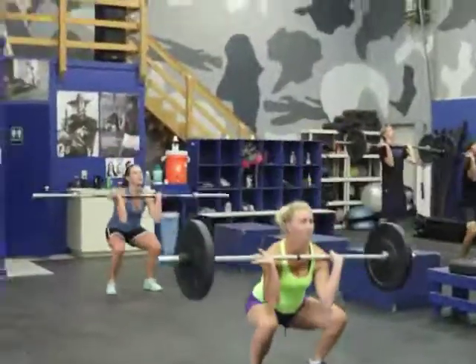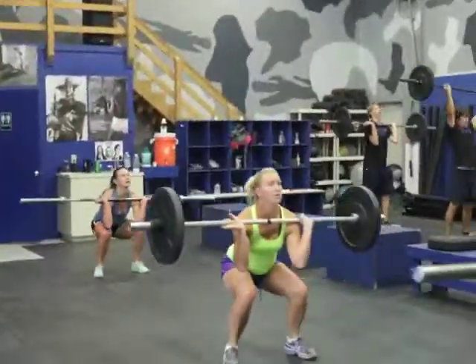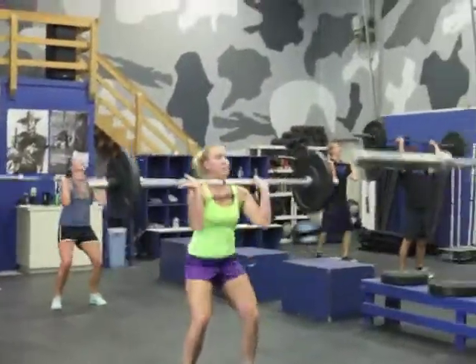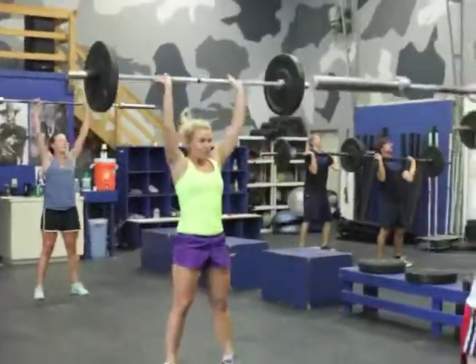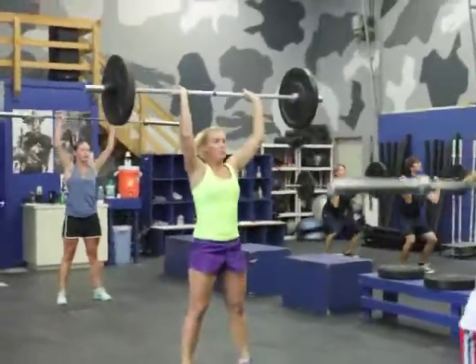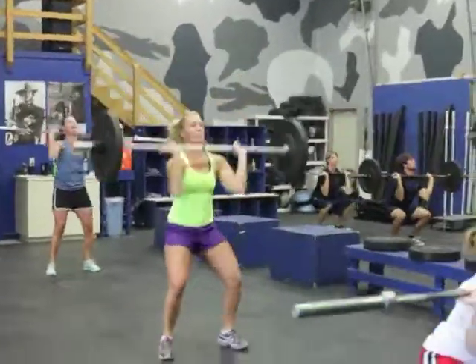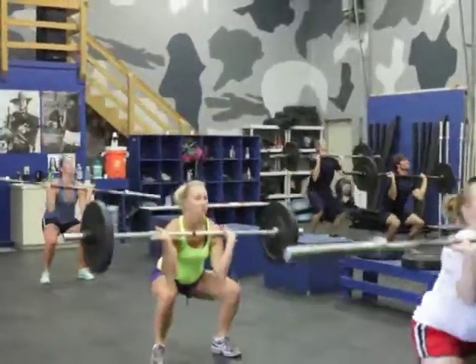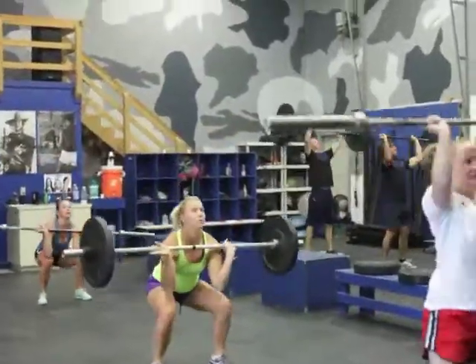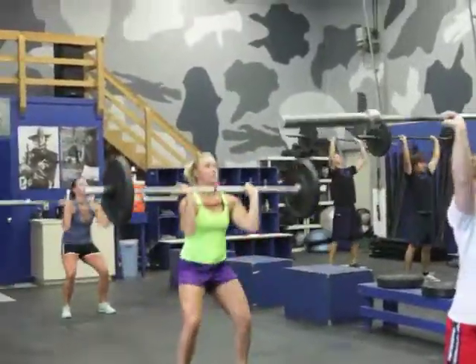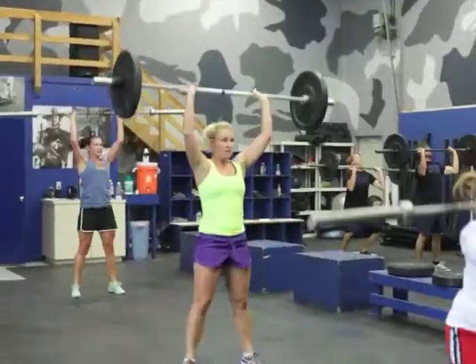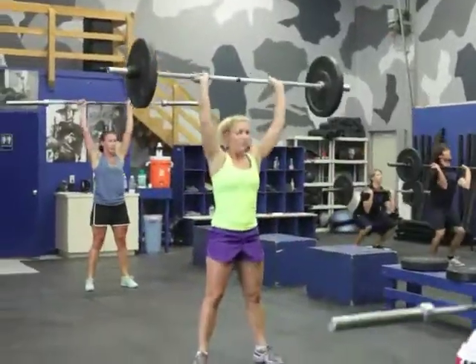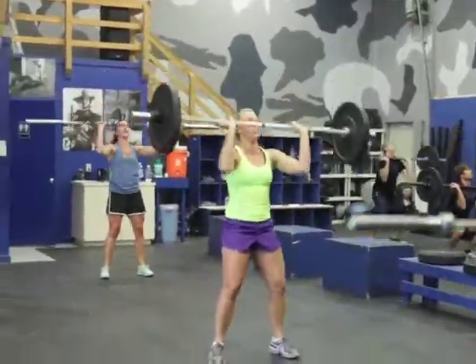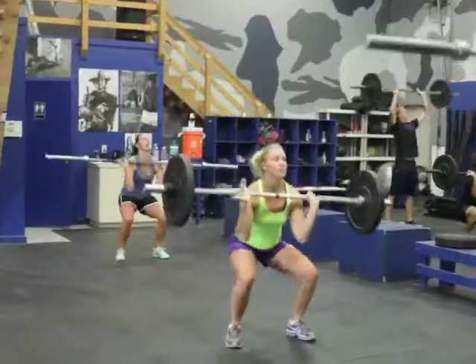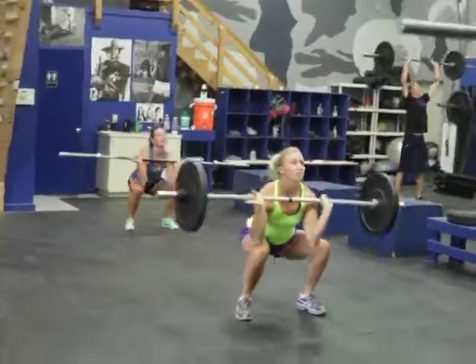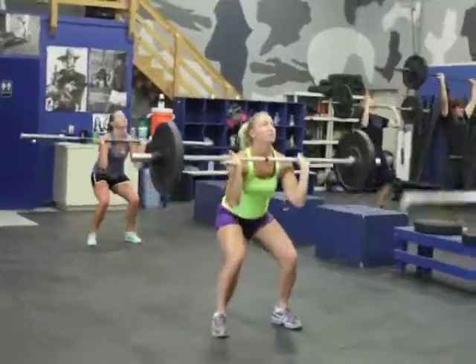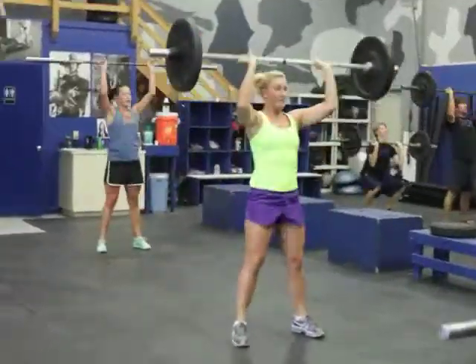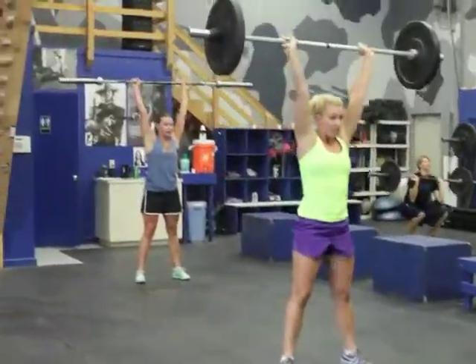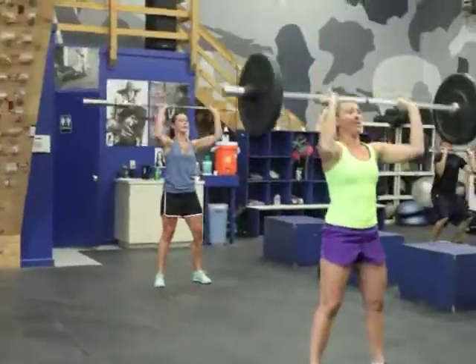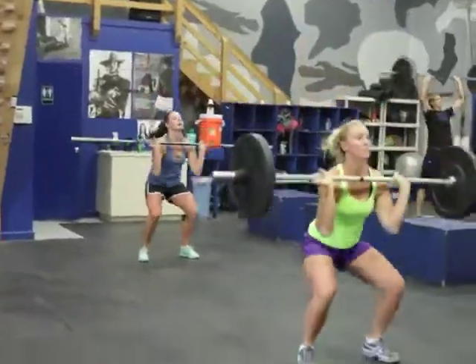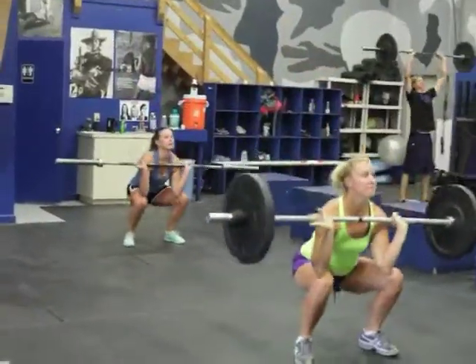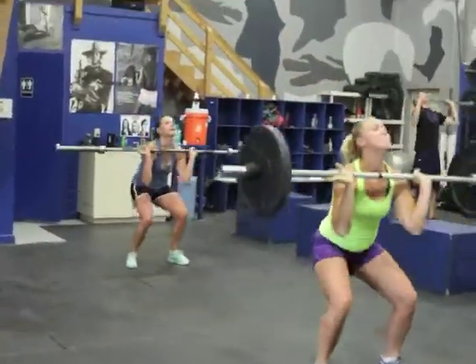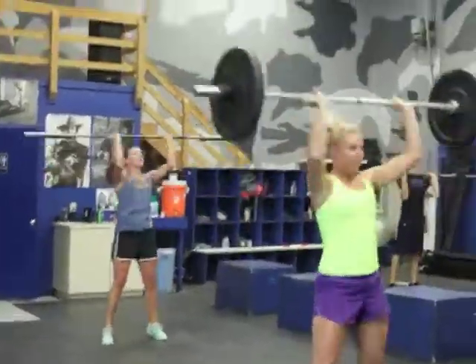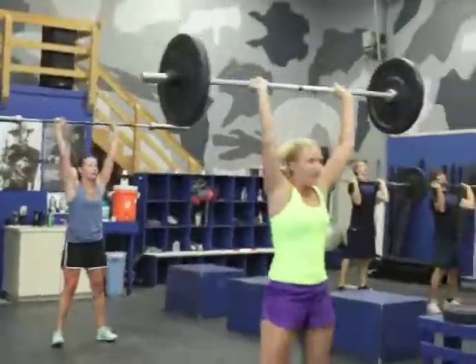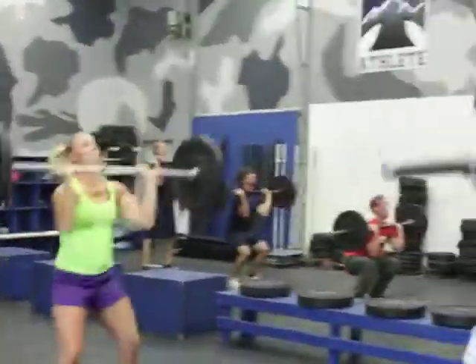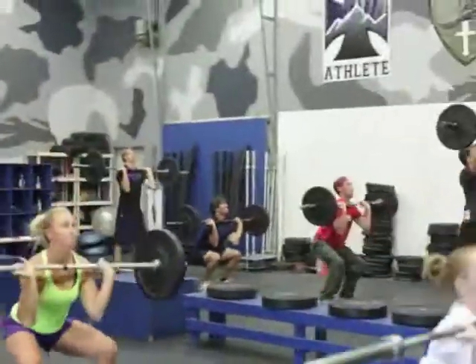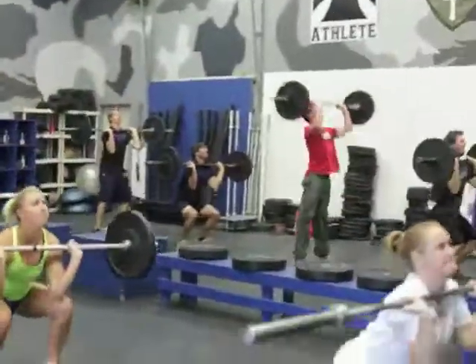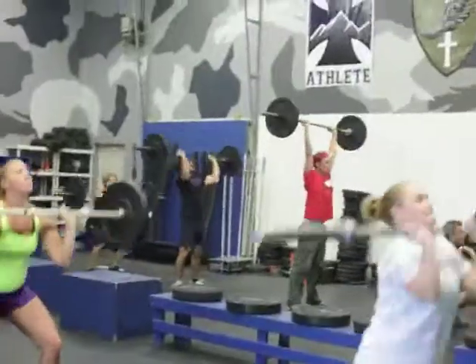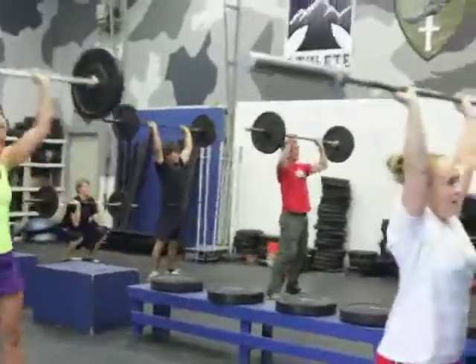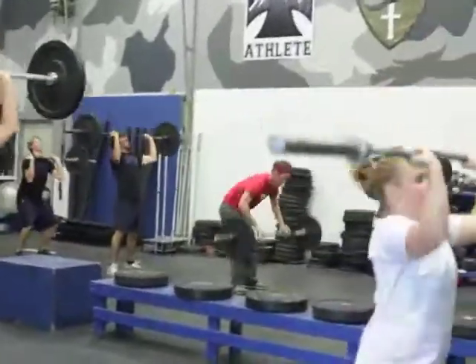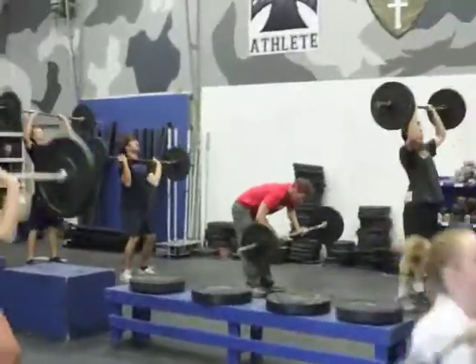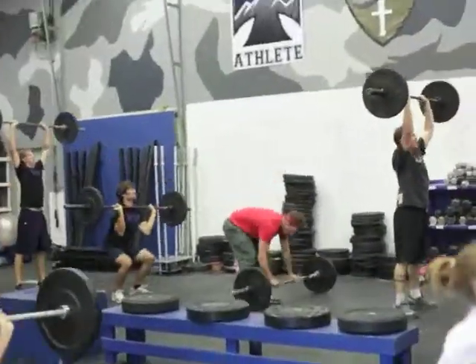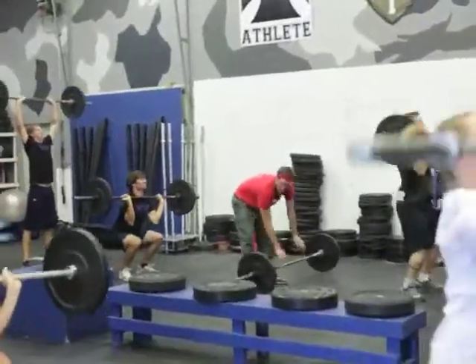Easy, Bill and Tess back there. Push it up. Explosive, Bill, explosive. Quick movement. Nice captain, very strong.